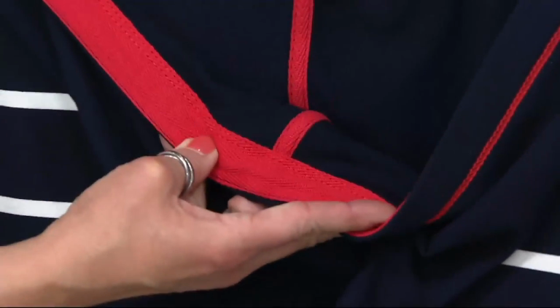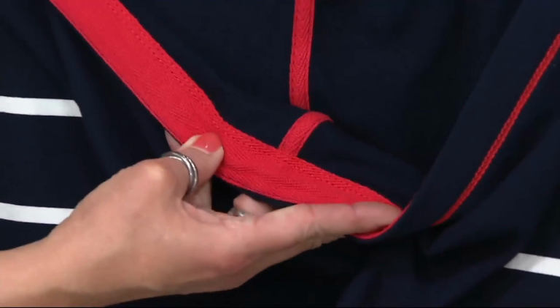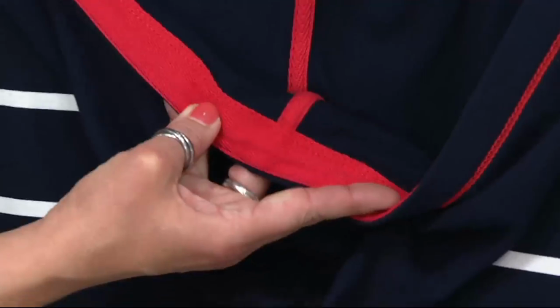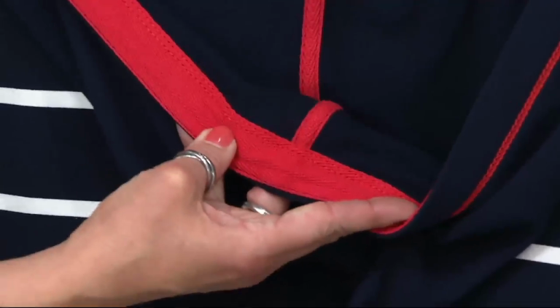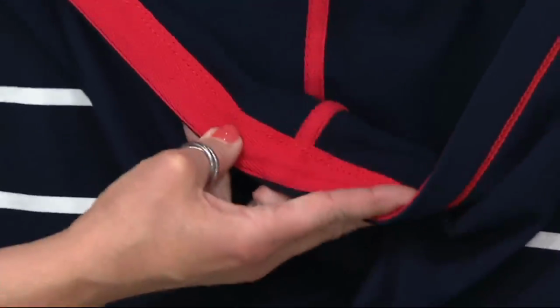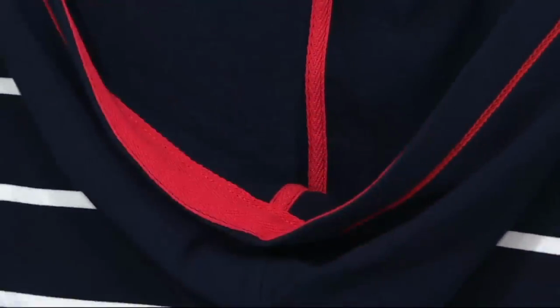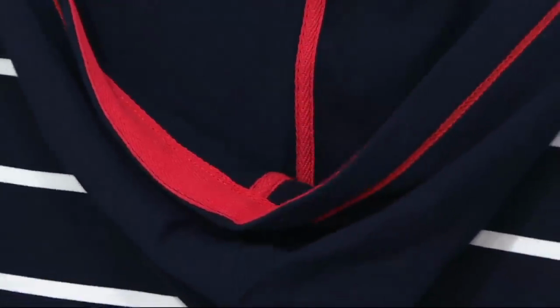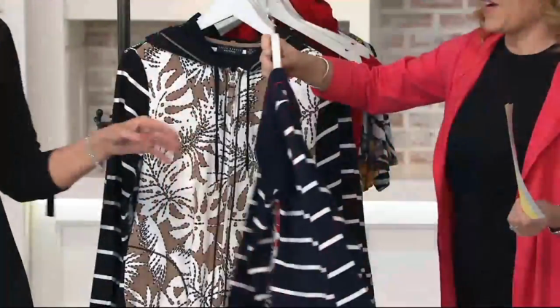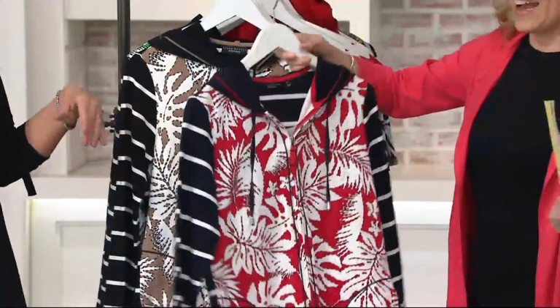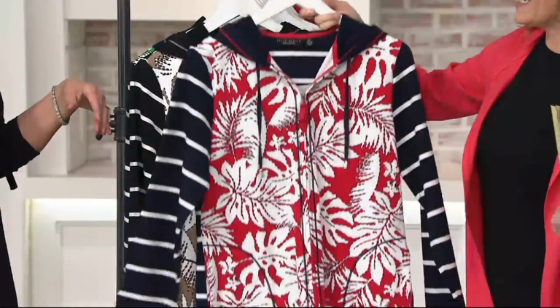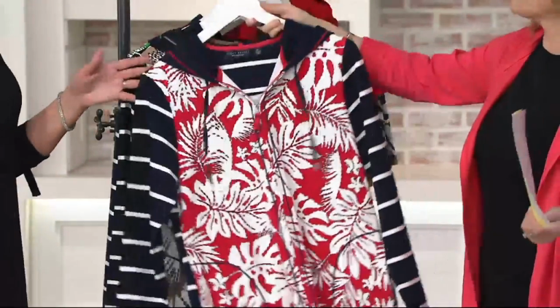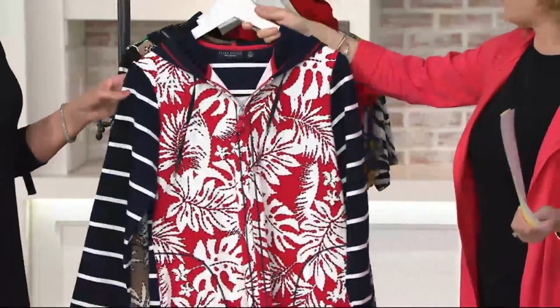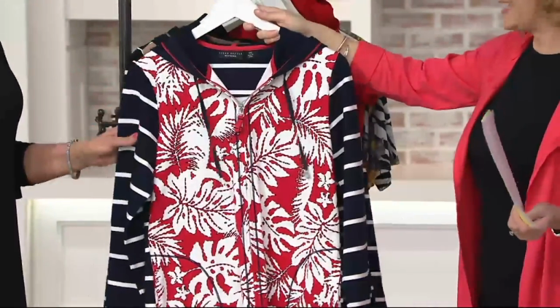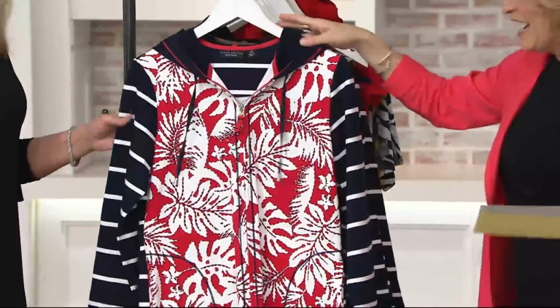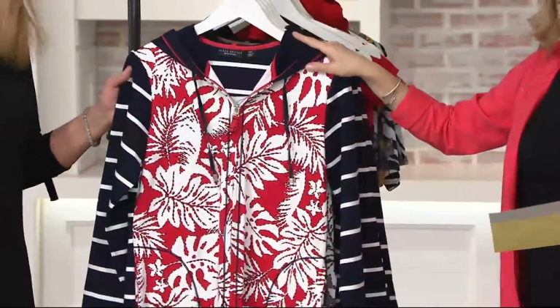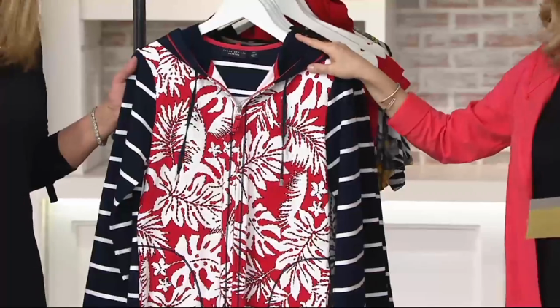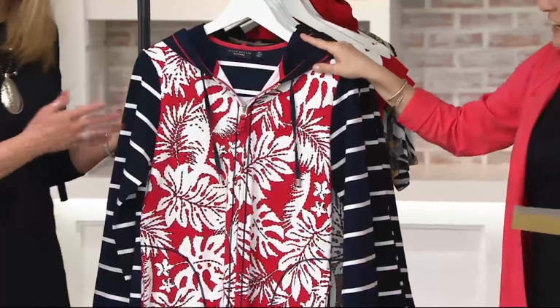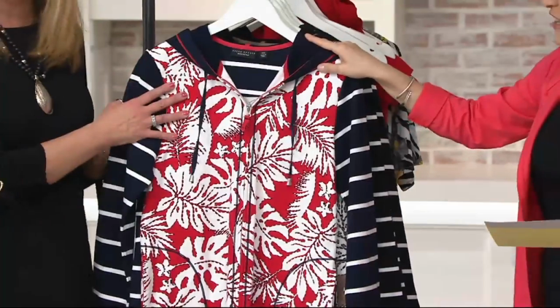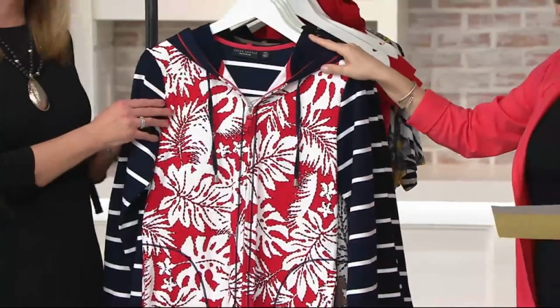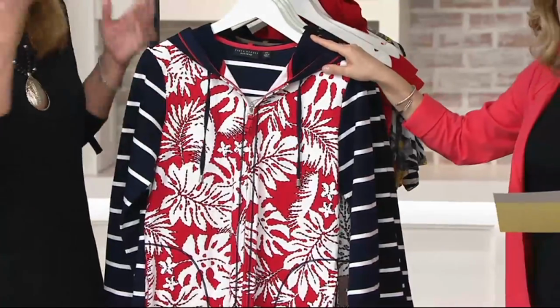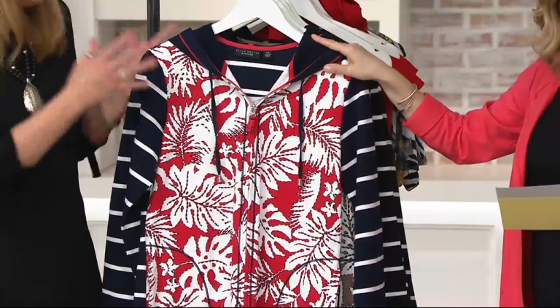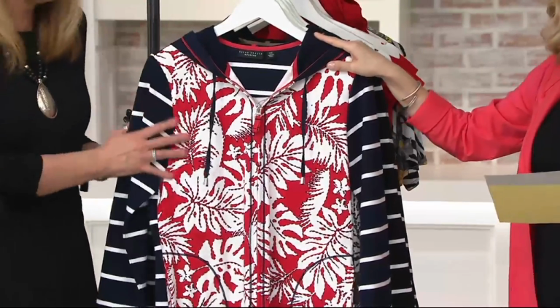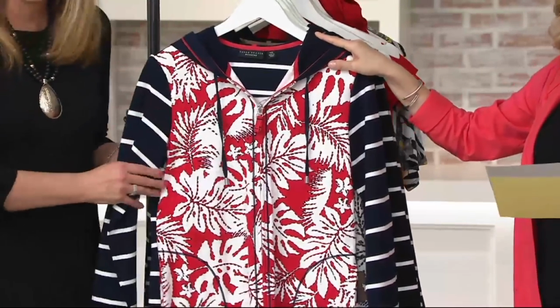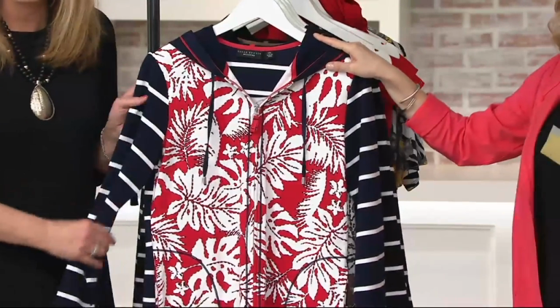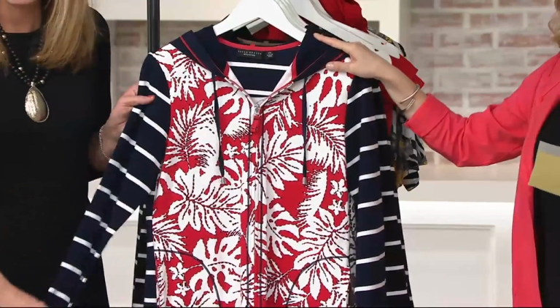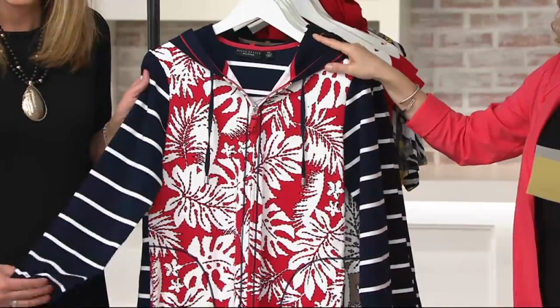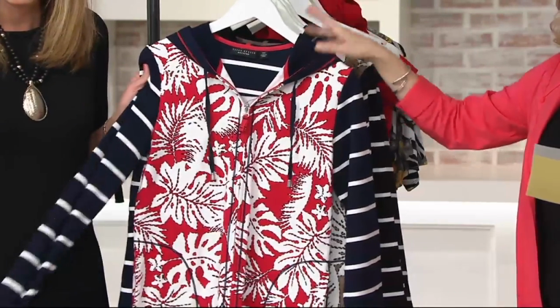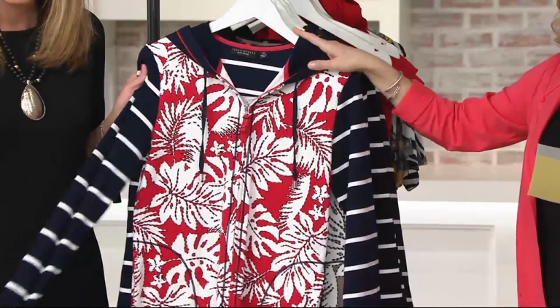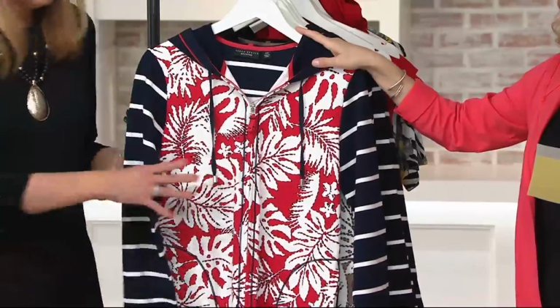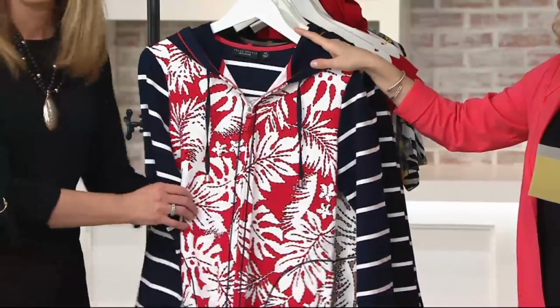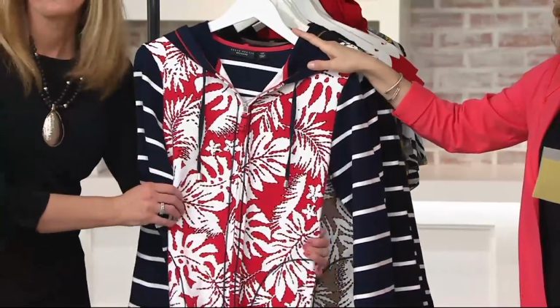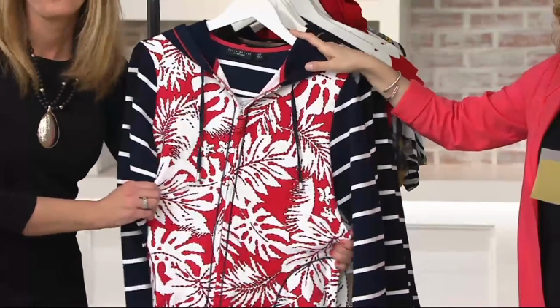This is why I'm a Graver girl, why I've been a Graver girl for so long — stuff like that. Perfect fit, may I say. I'm like in heaven. This is item 276-460, $49.46 on clearance.